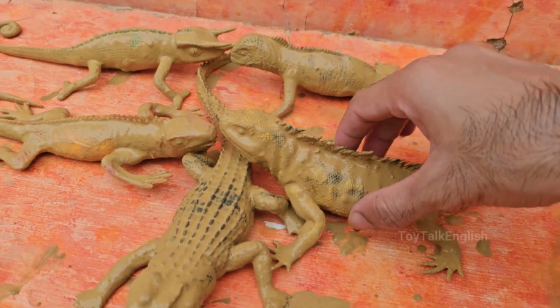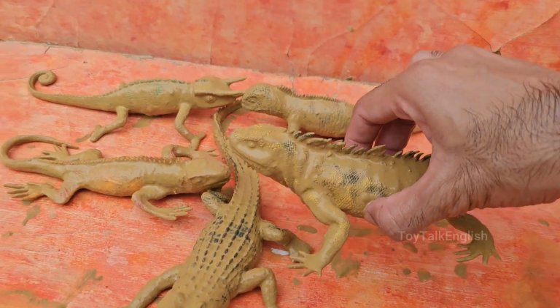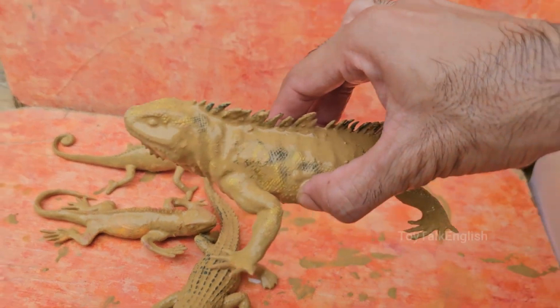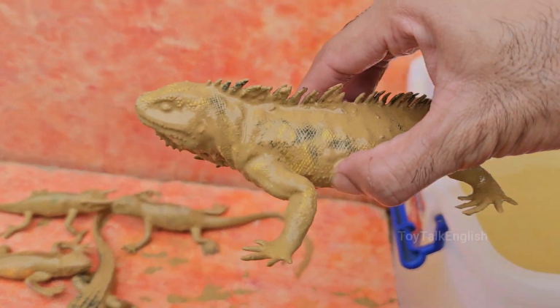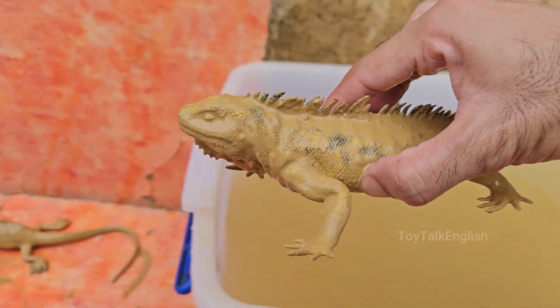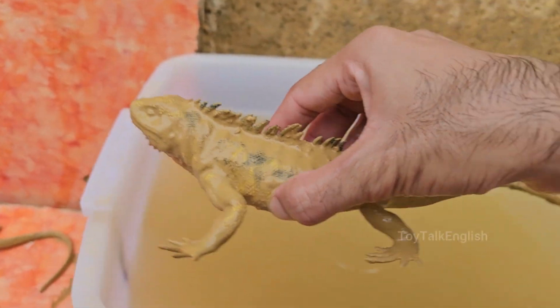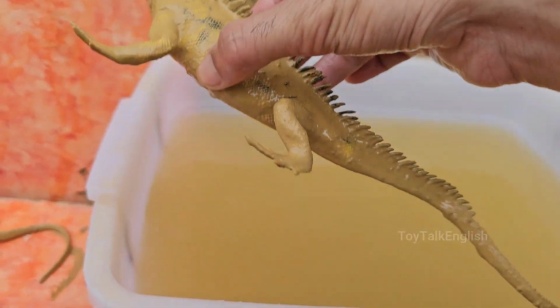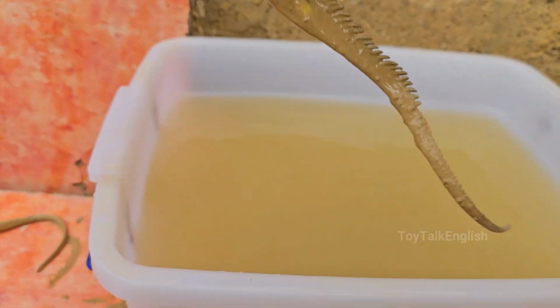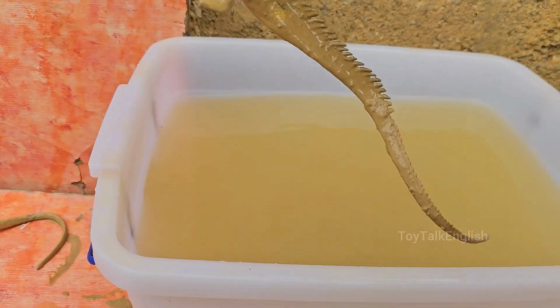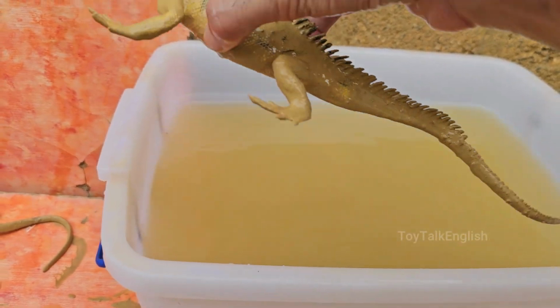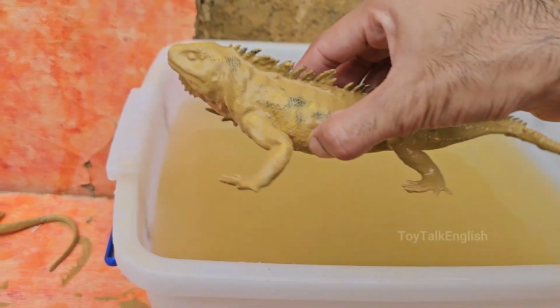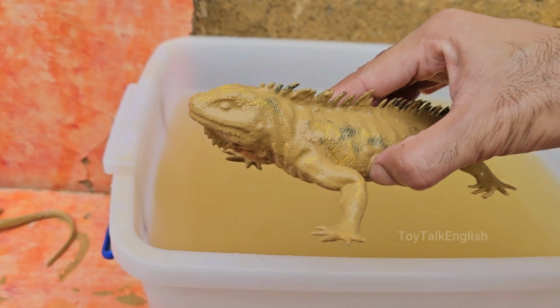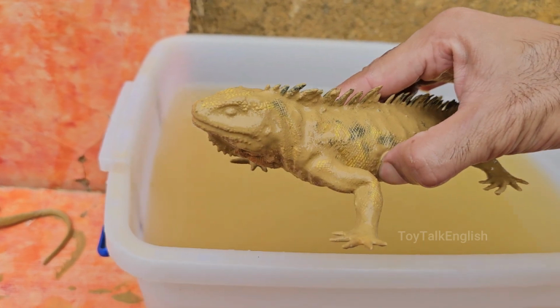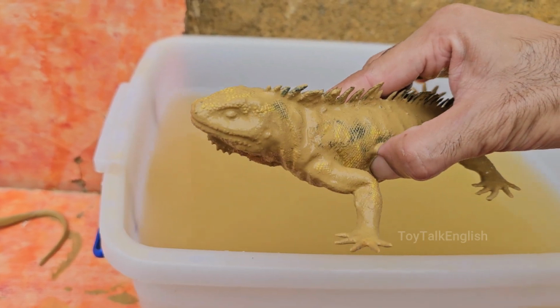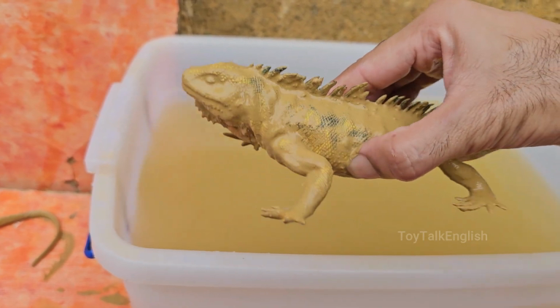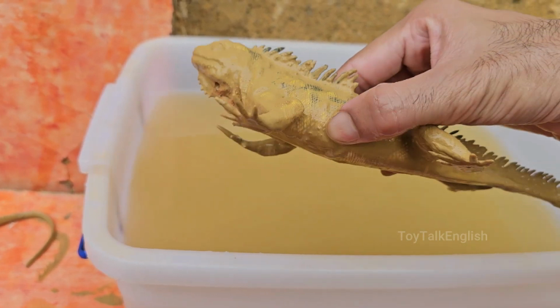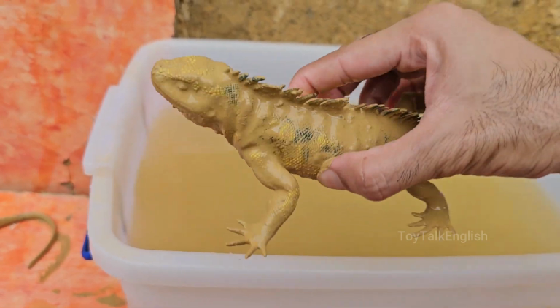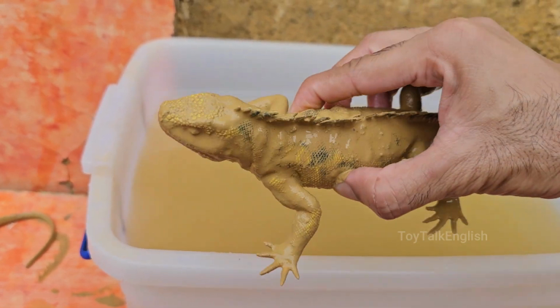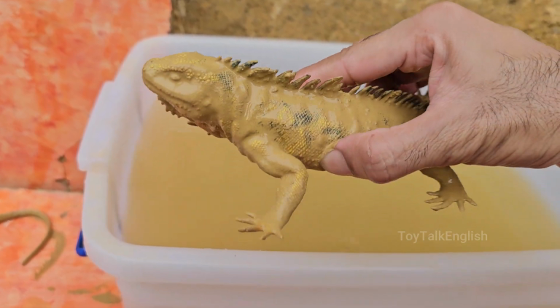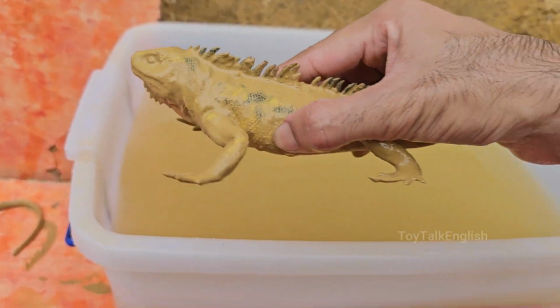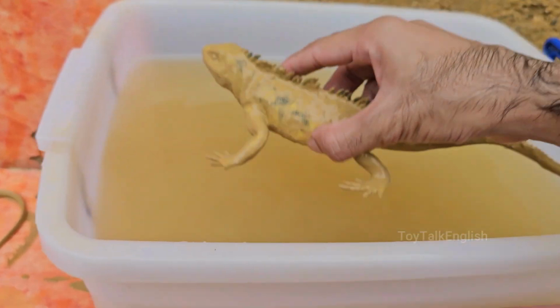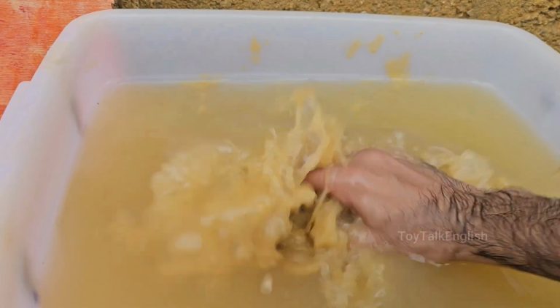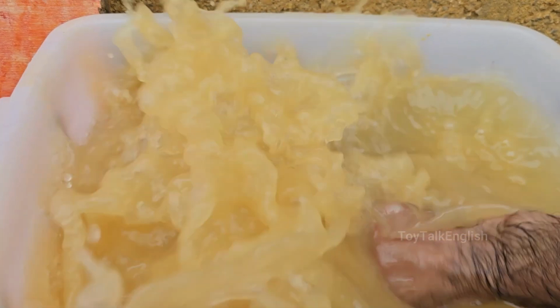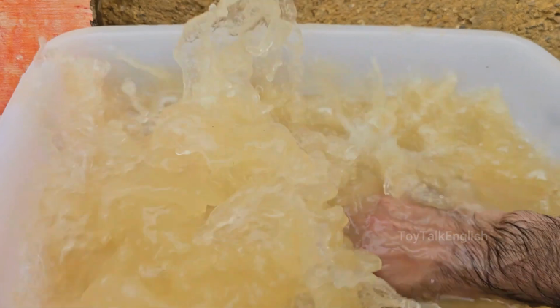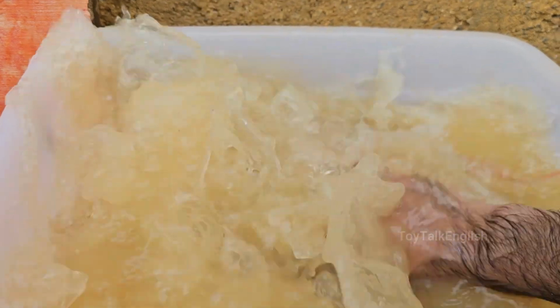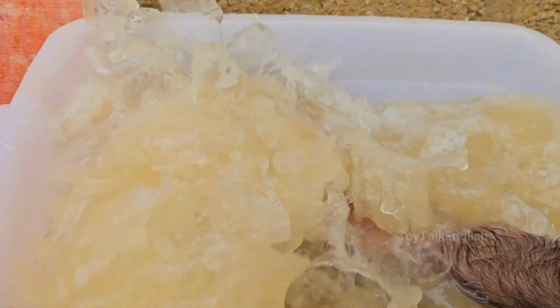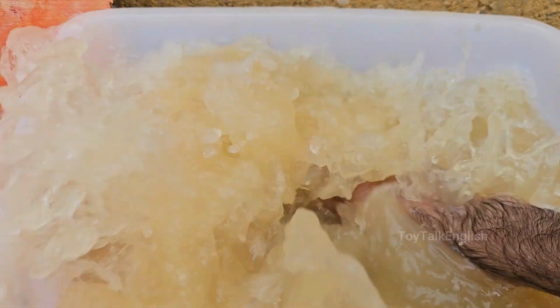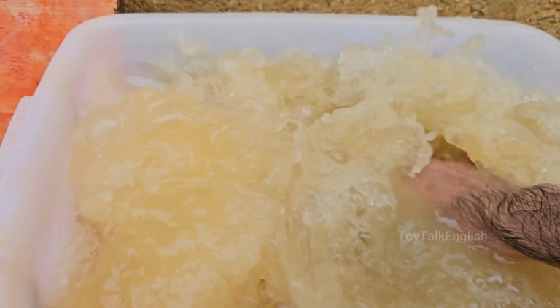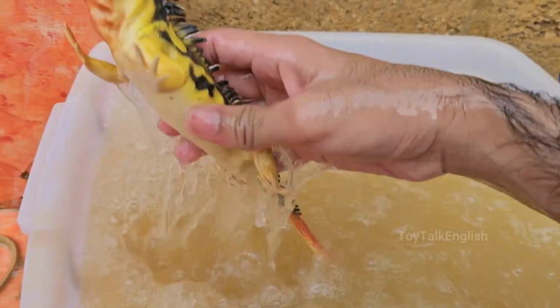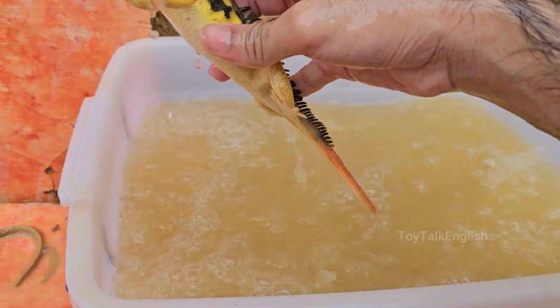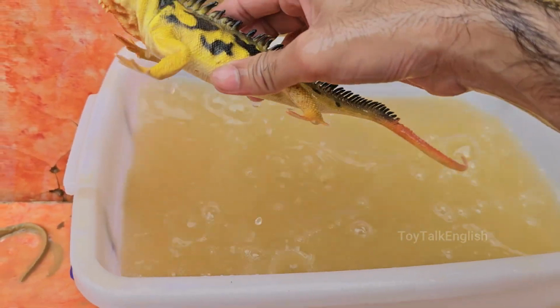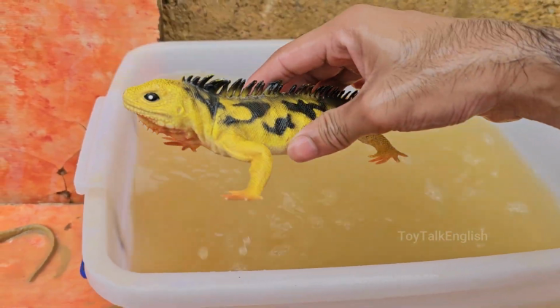Yellow iguanas are not a separate species but a color morph of the green iguana. Their bright yellow coloration can range from pale yellow to deep golden hues. Yellow iguanas are primarily herbivorous, feeding on leaves, flowers, fruits, and vegetables.